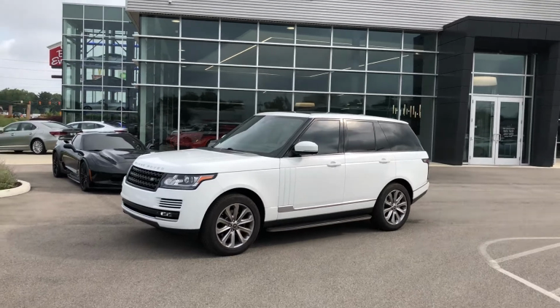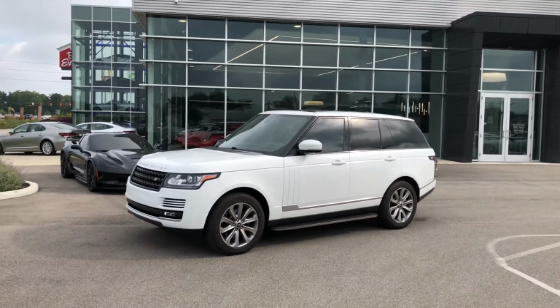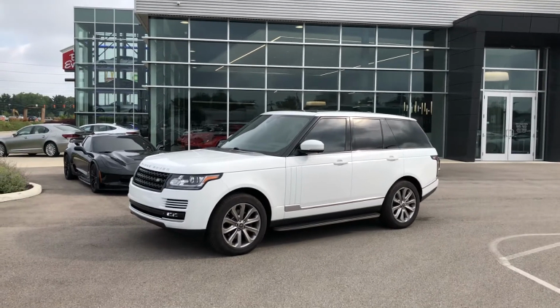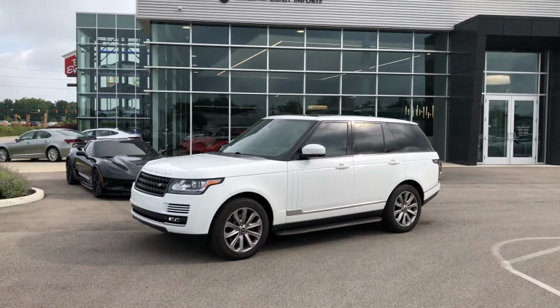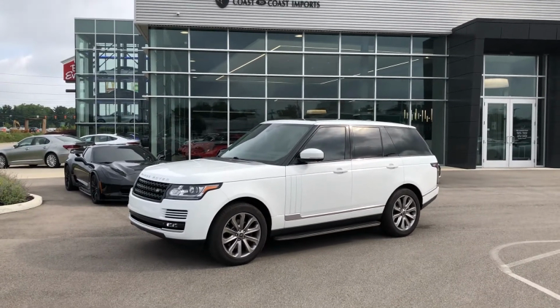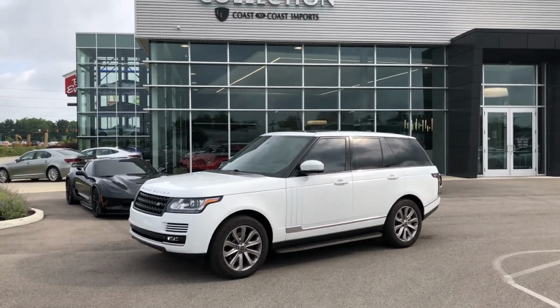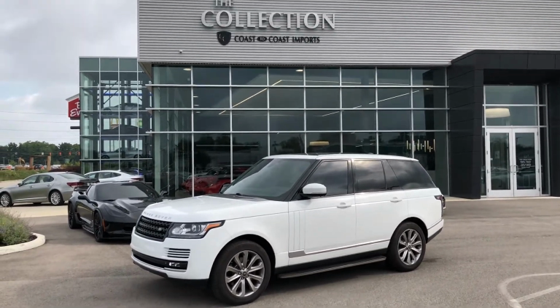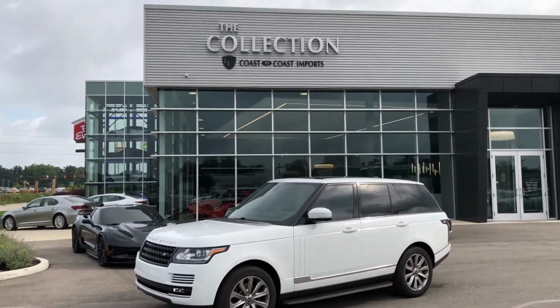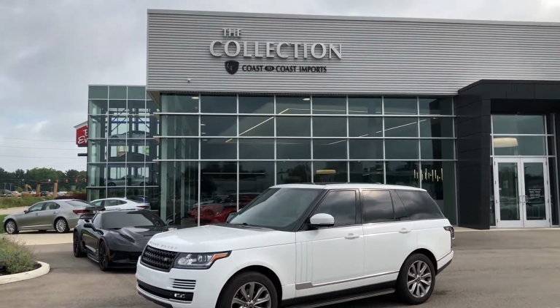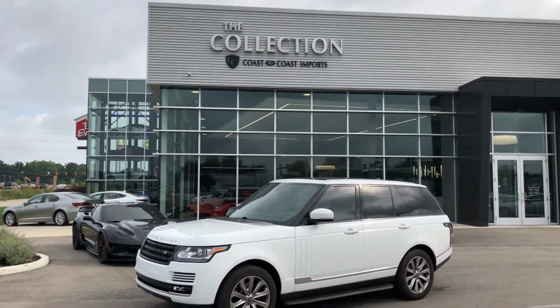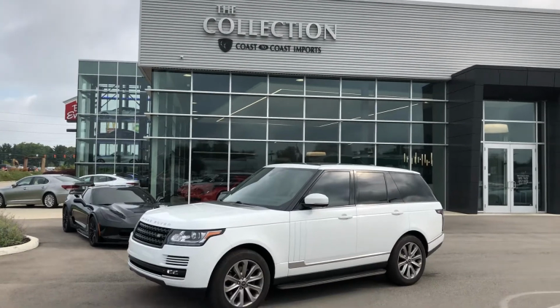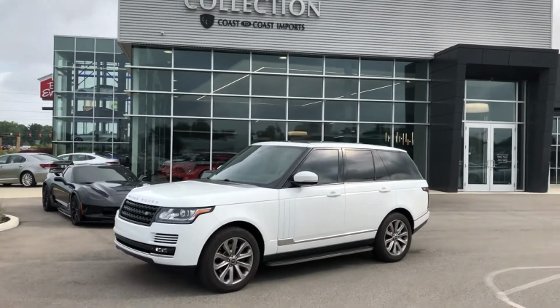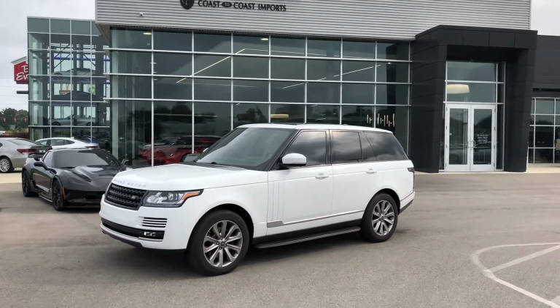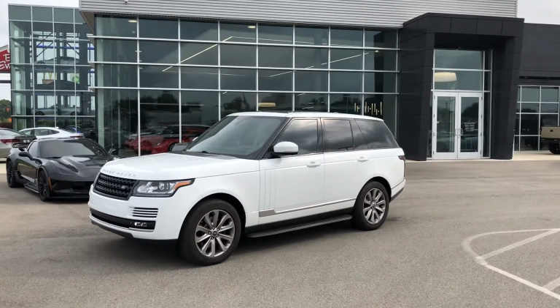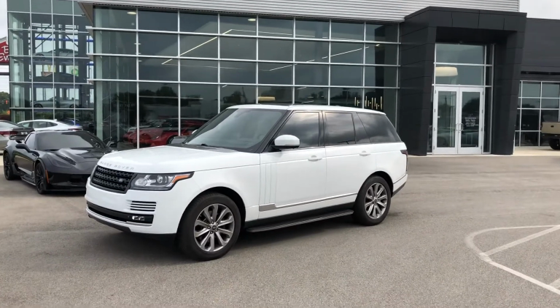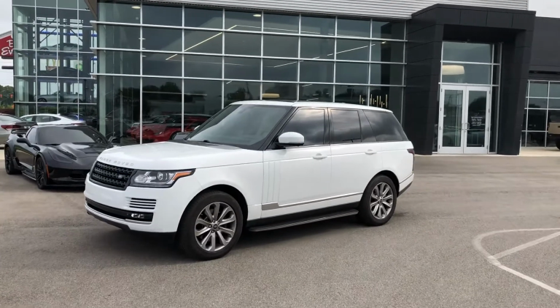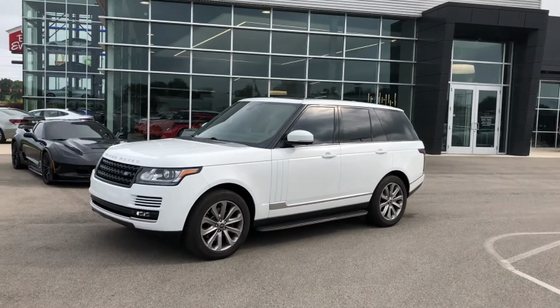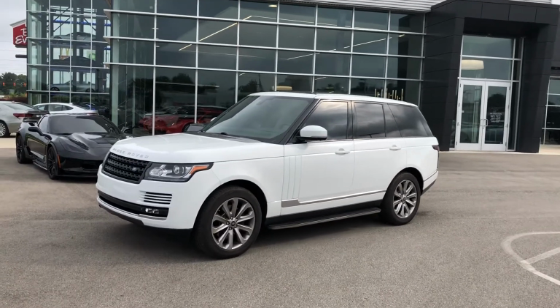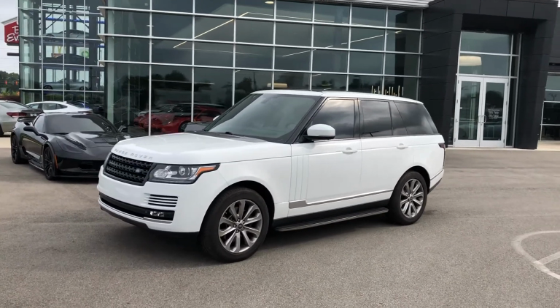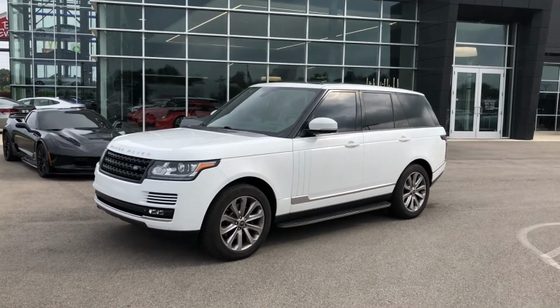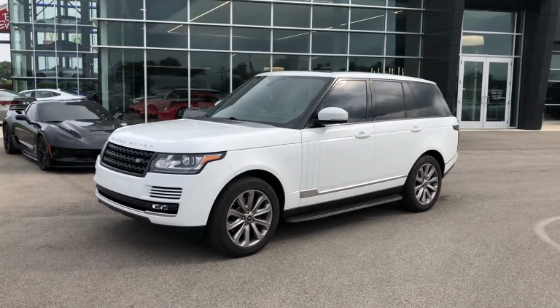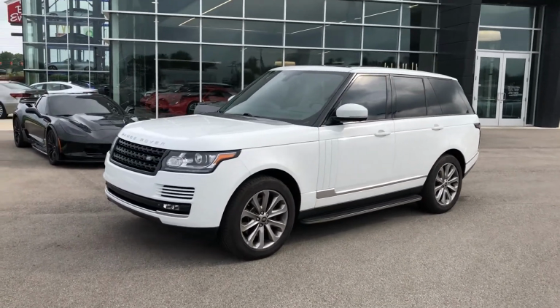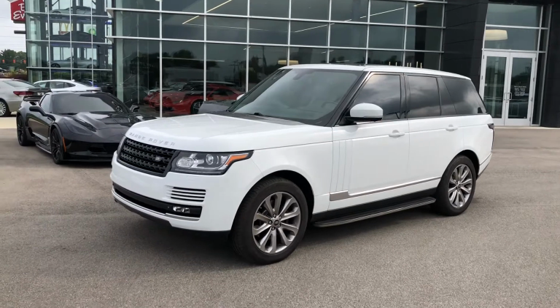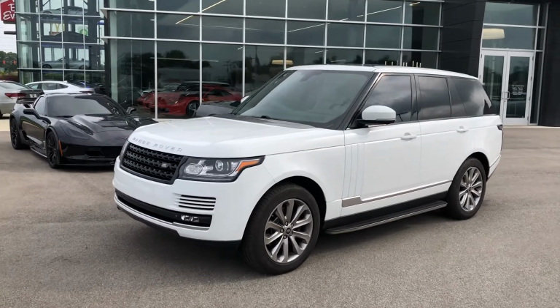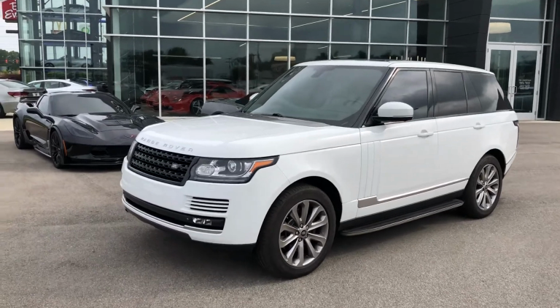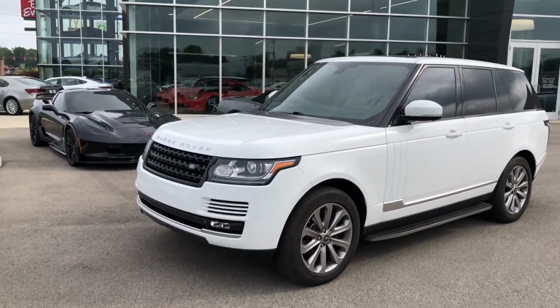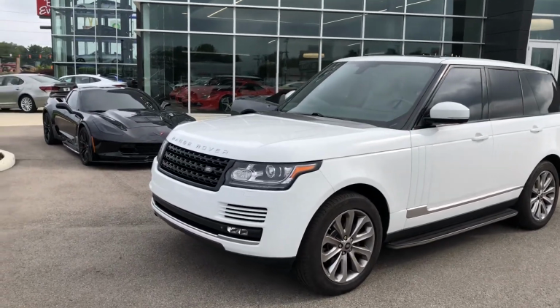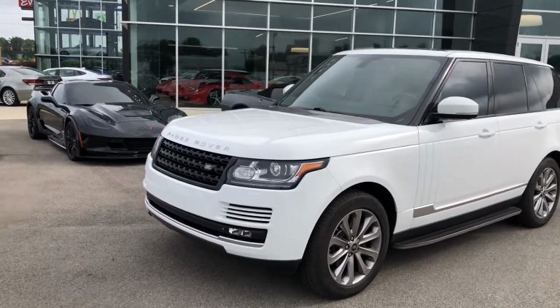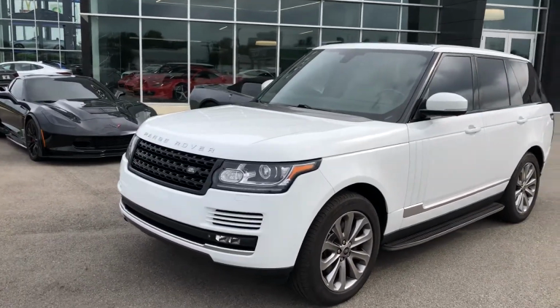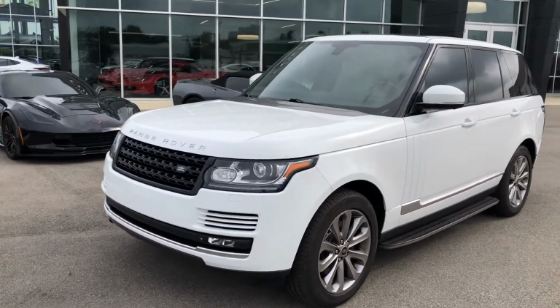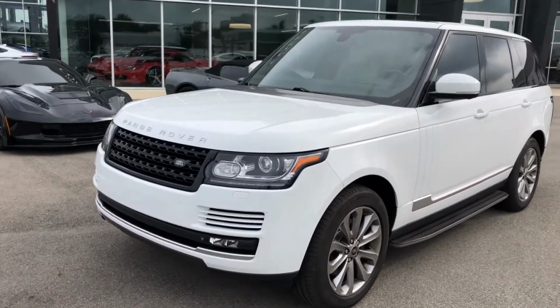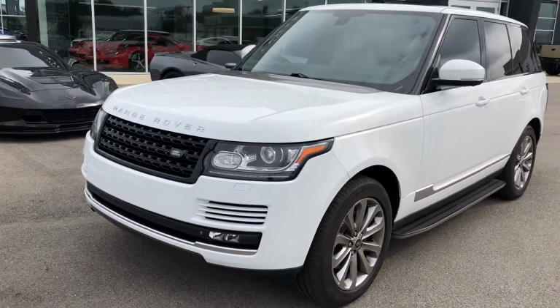Hey, good morning, this is Benjamin here at The Collection by Coast to Coast Imports, and today I'm going to bring you a walk-around video of the just absolutely beautiful 2015 Land Rover. This is a Range Rover four-wheel drive.